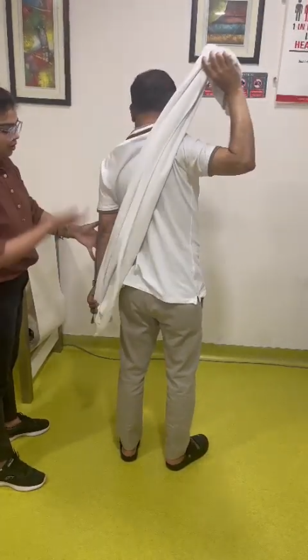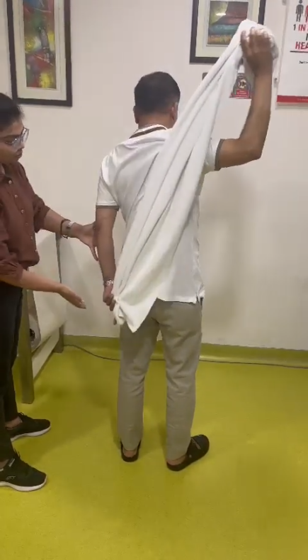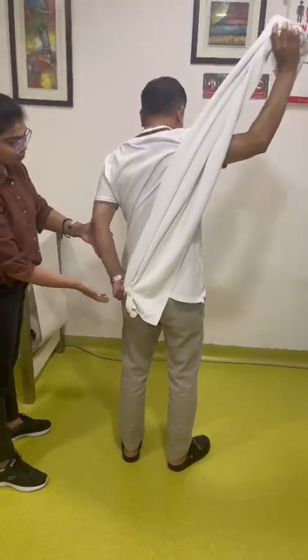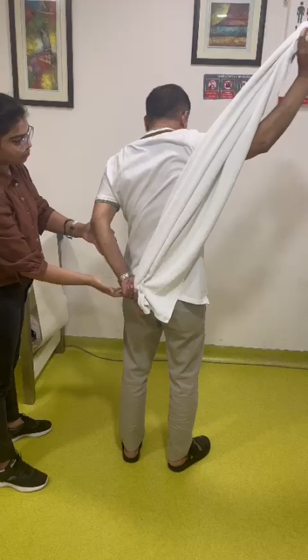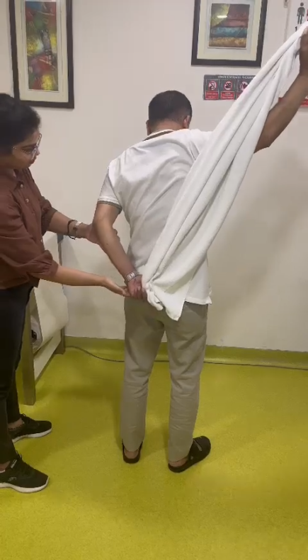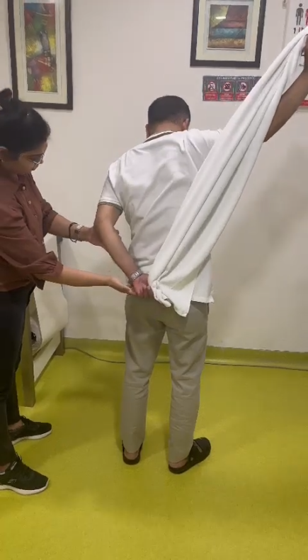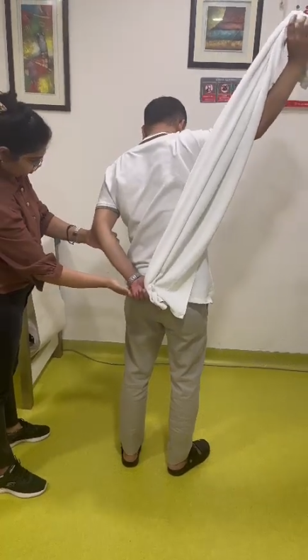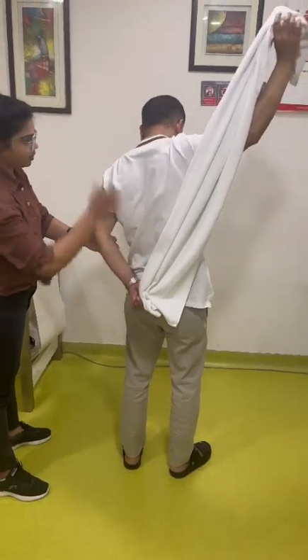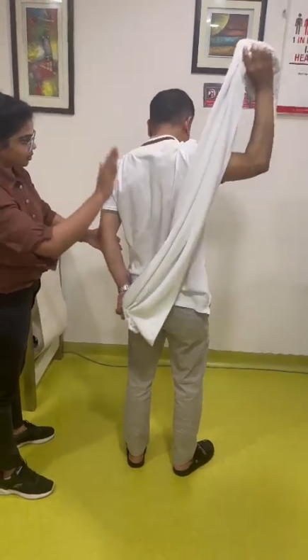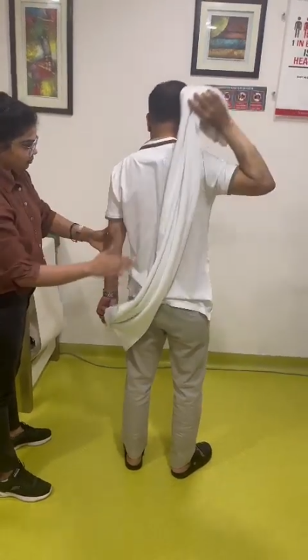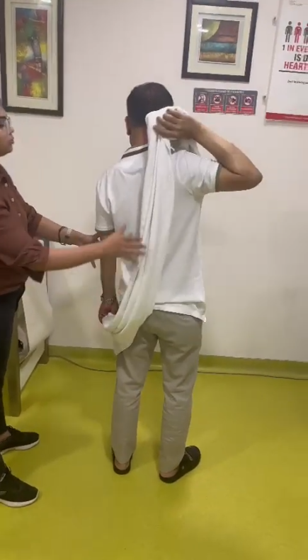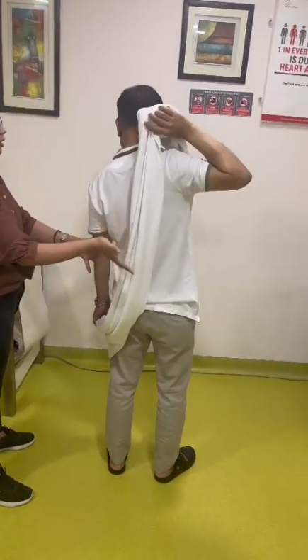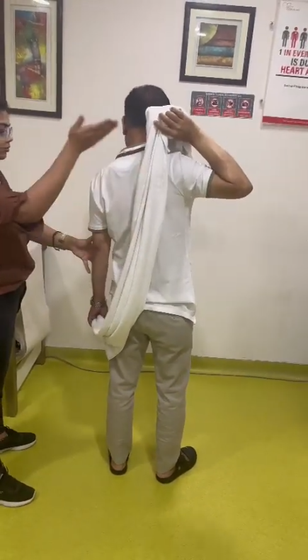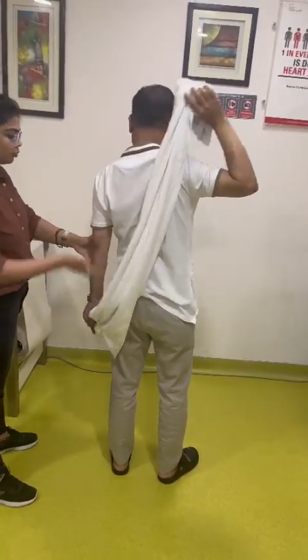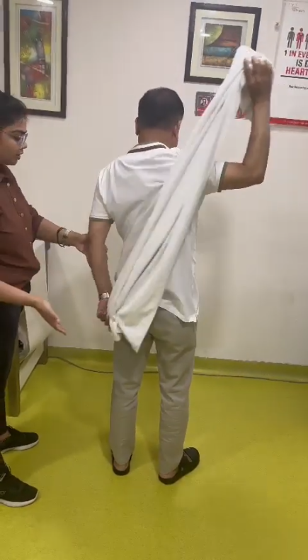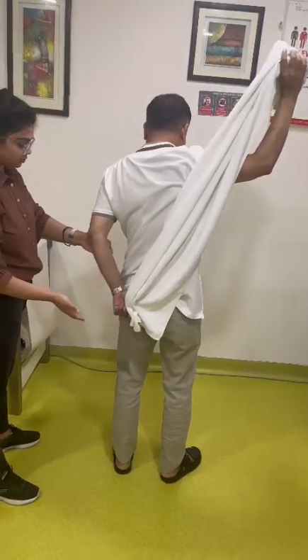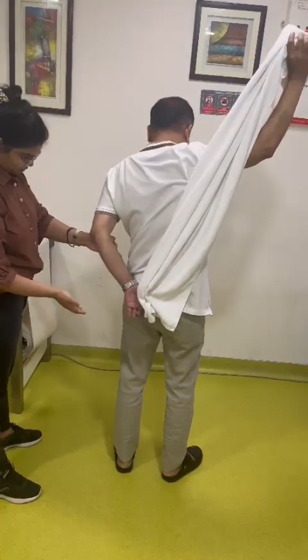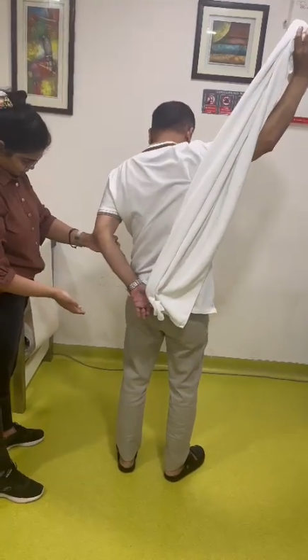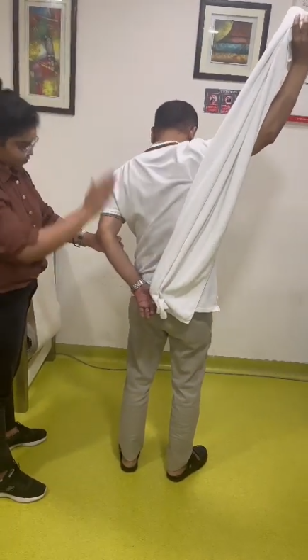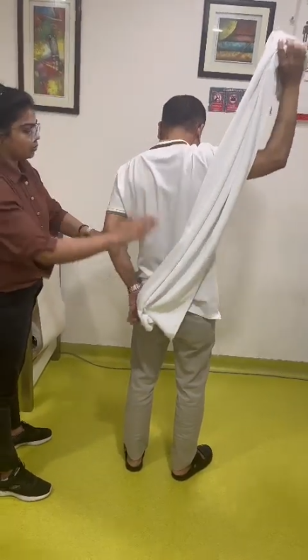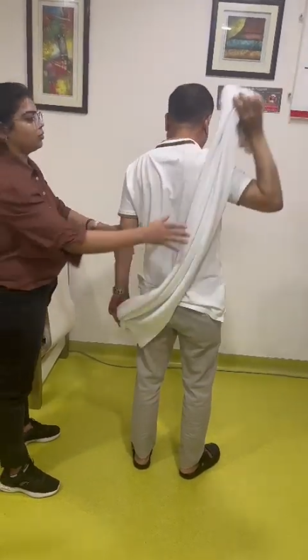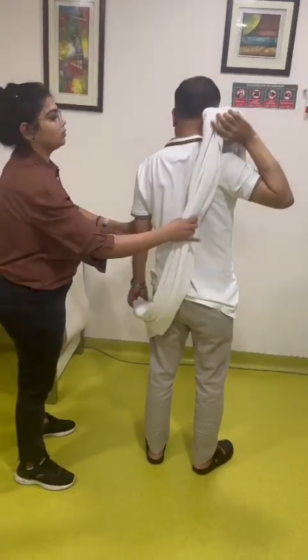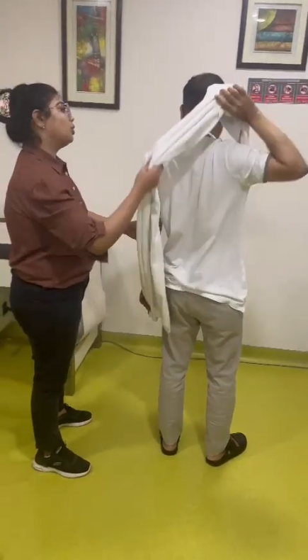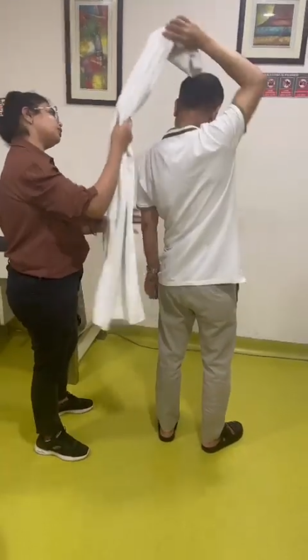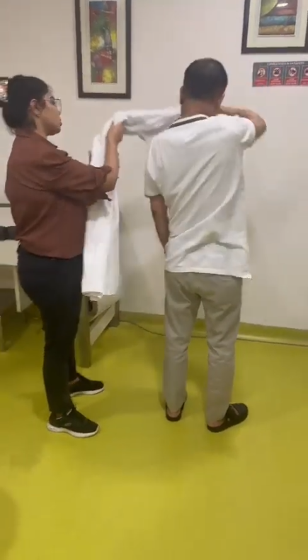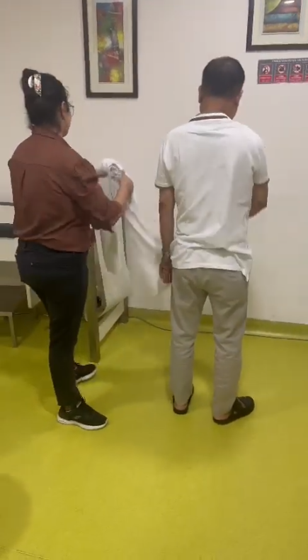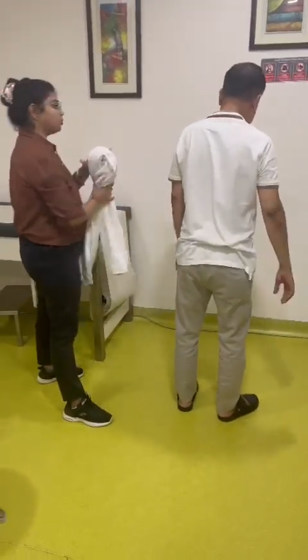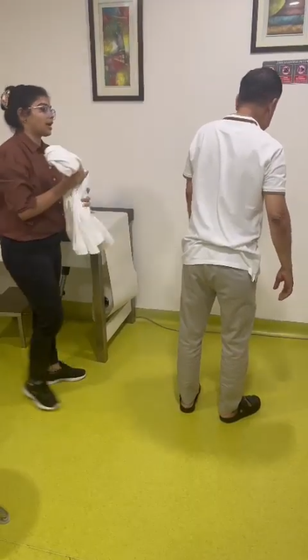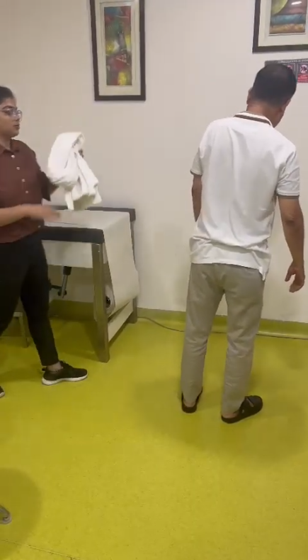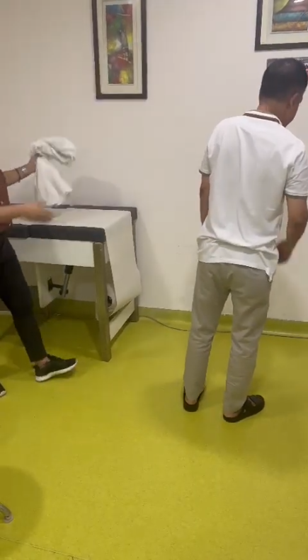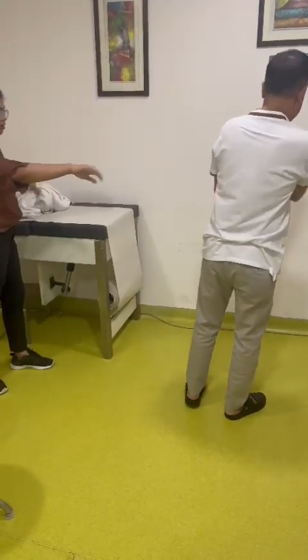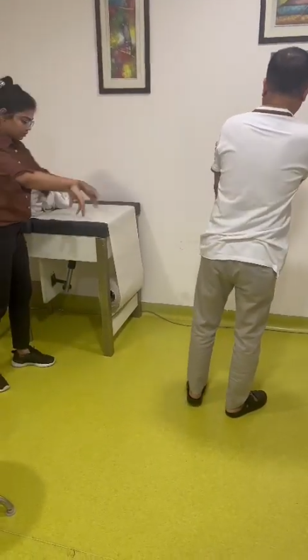Again, again. Okay, down. Again — pull, pull, again. Good, down. Okay. This also you have to do ten times.